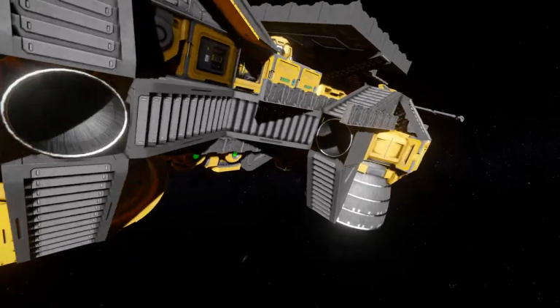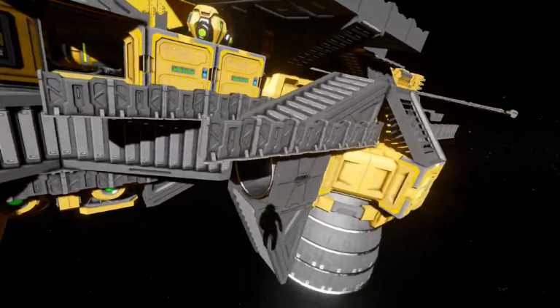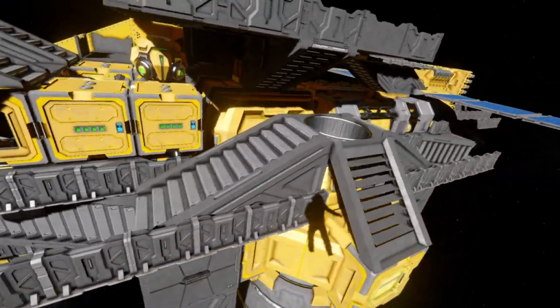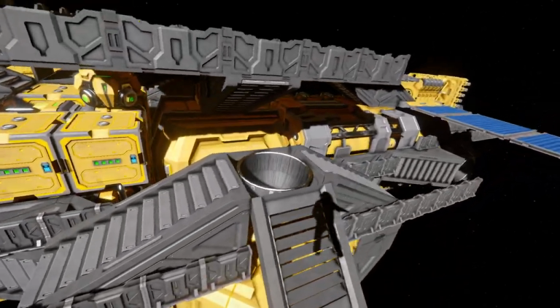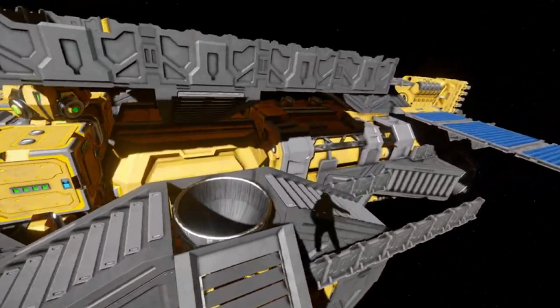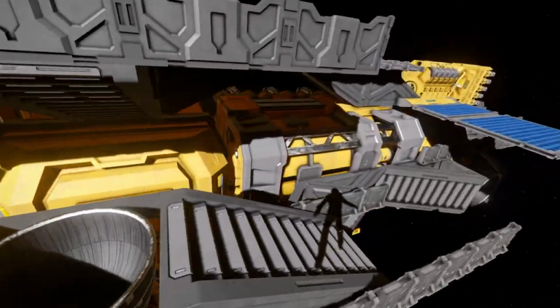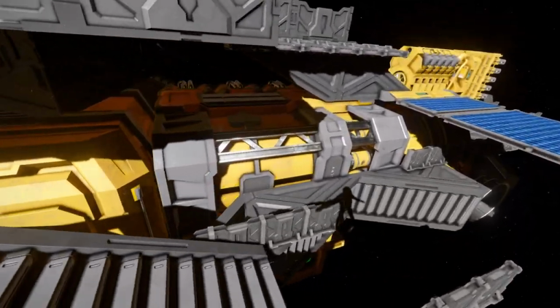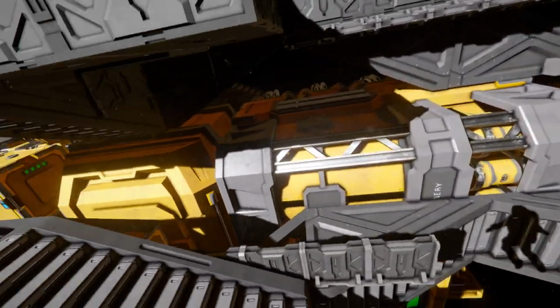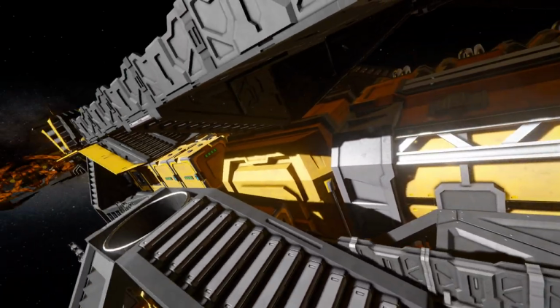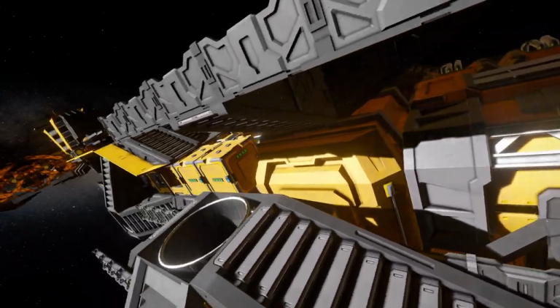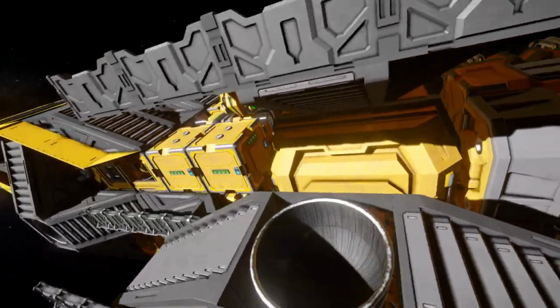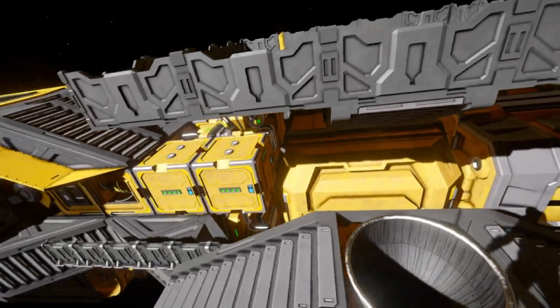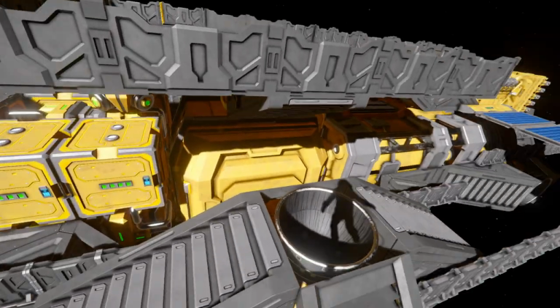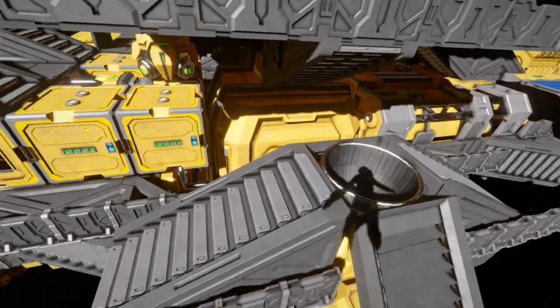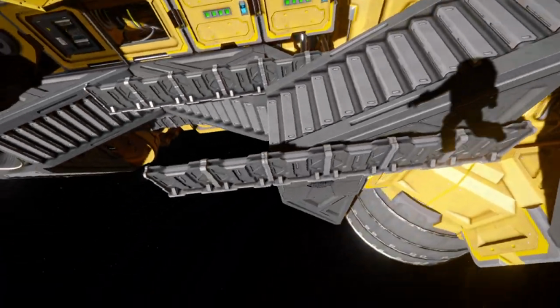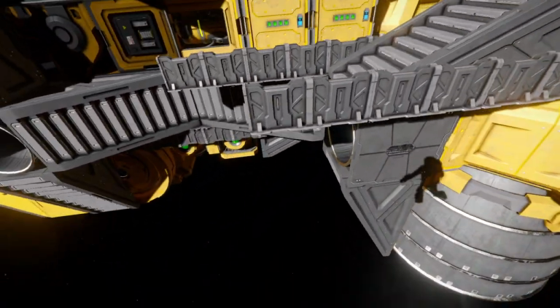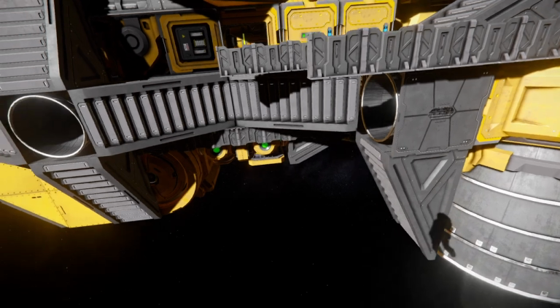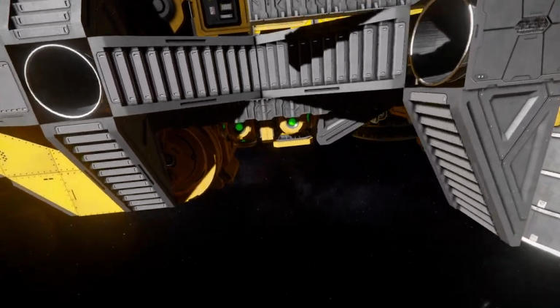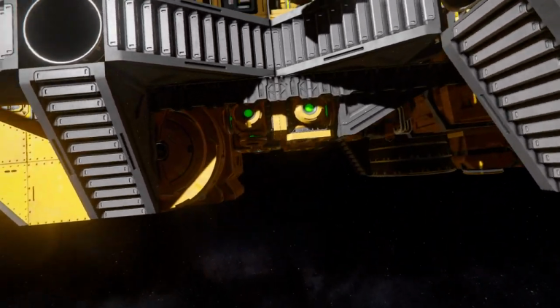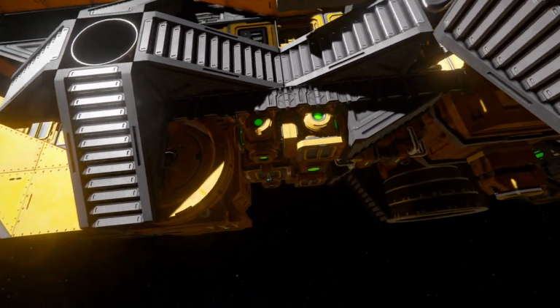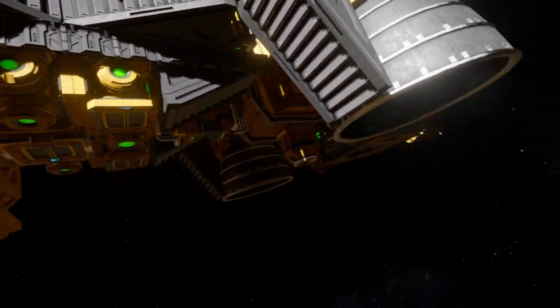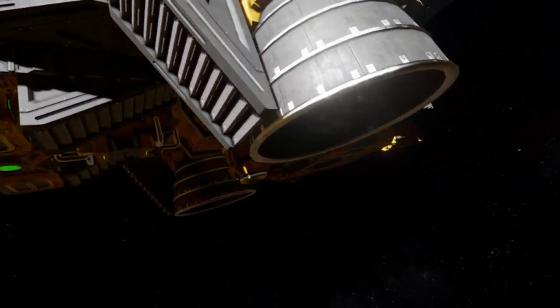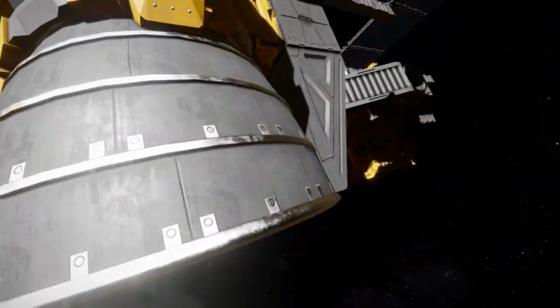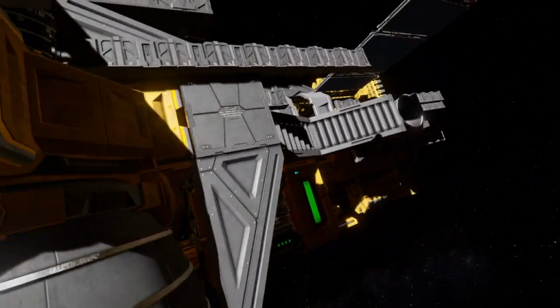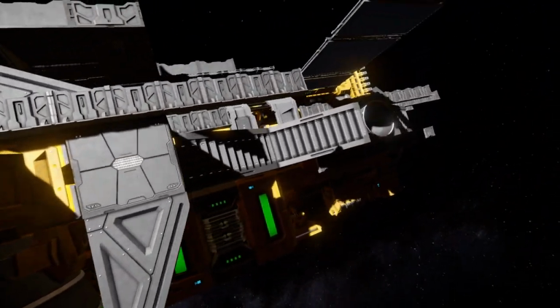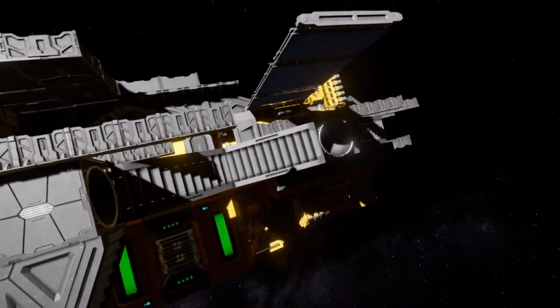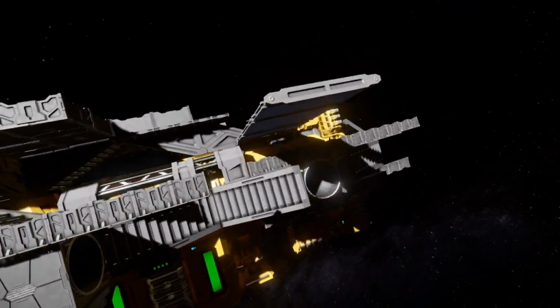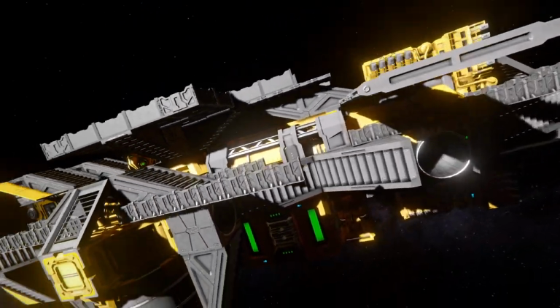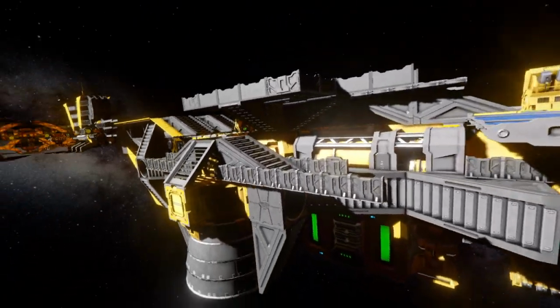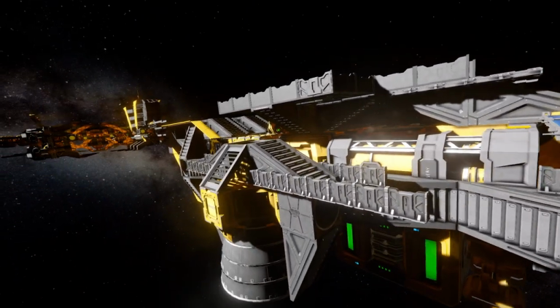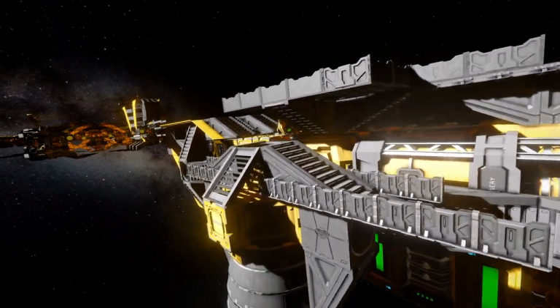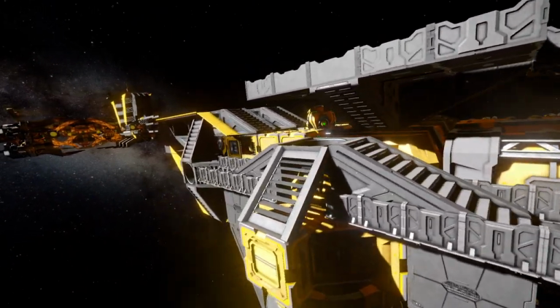So it has everything you need: refinery, assembler, cargo, jump drive, safe zone — literally everything.